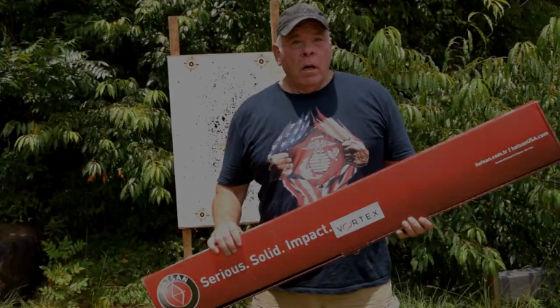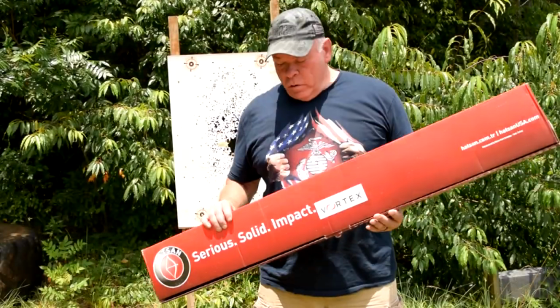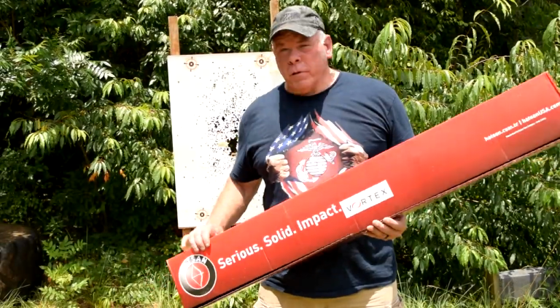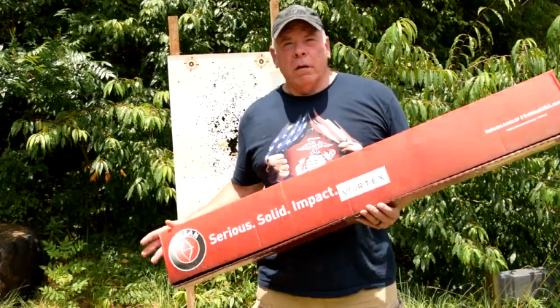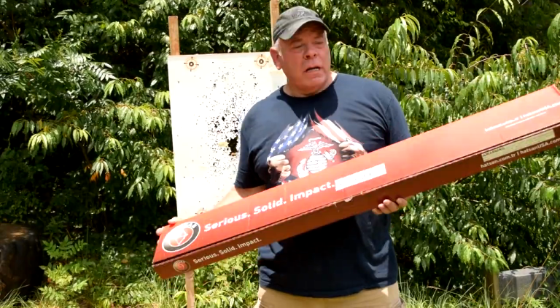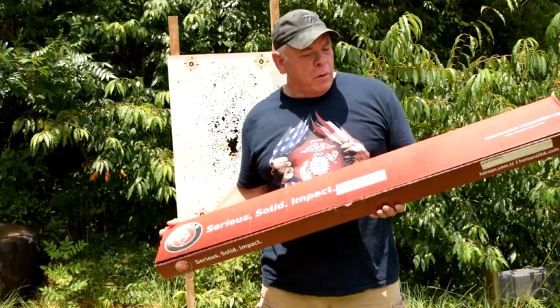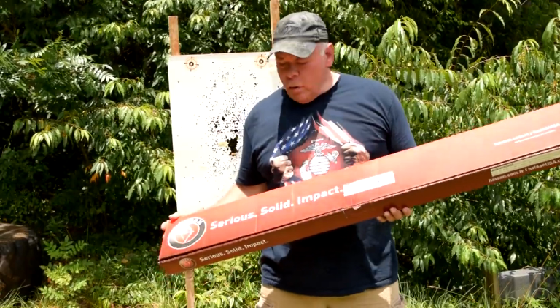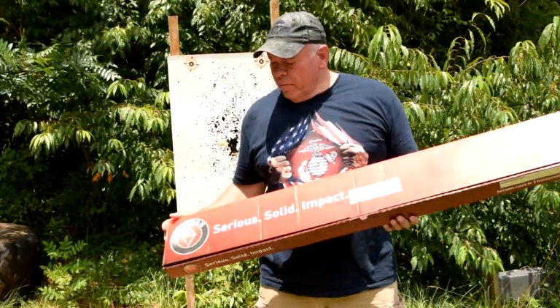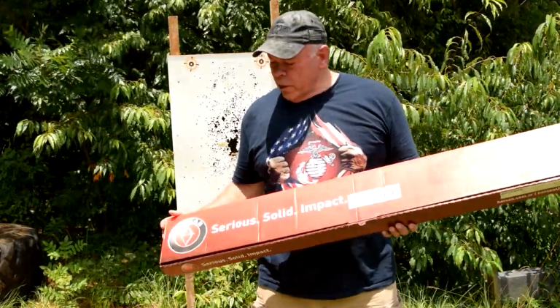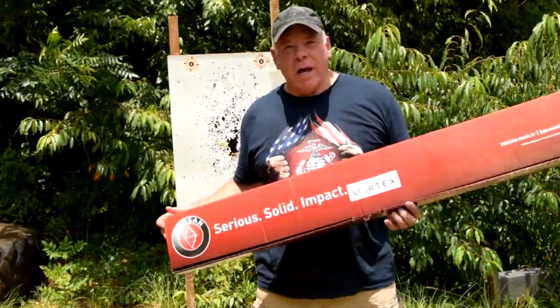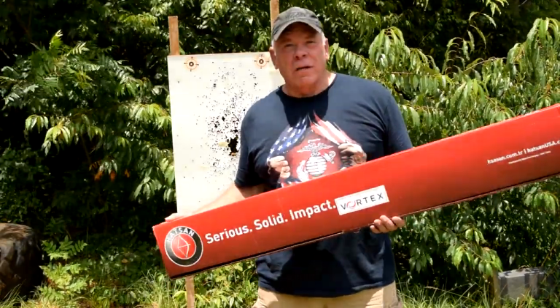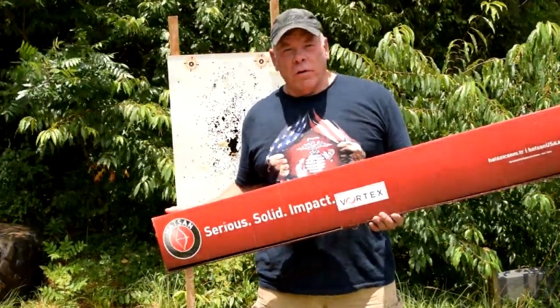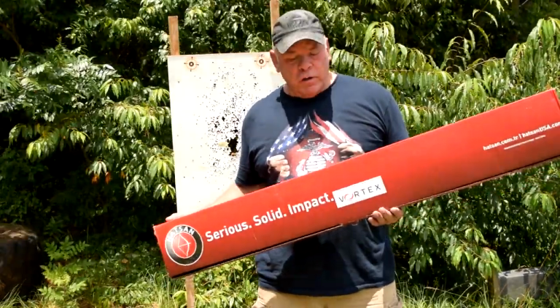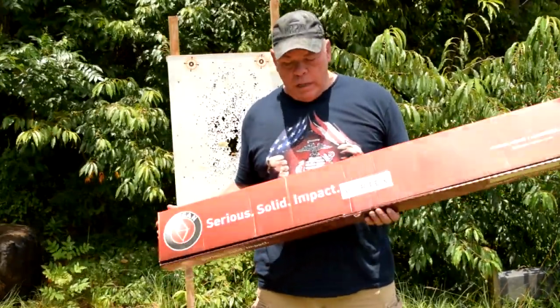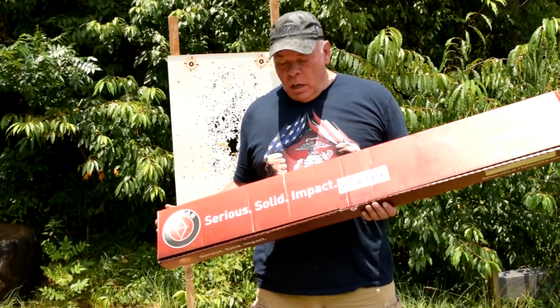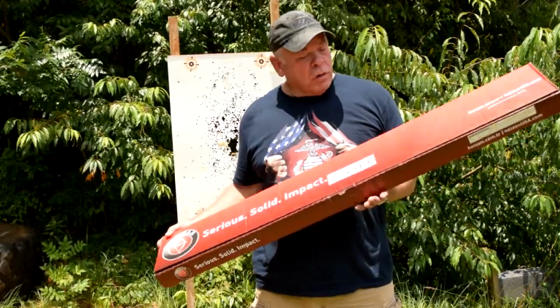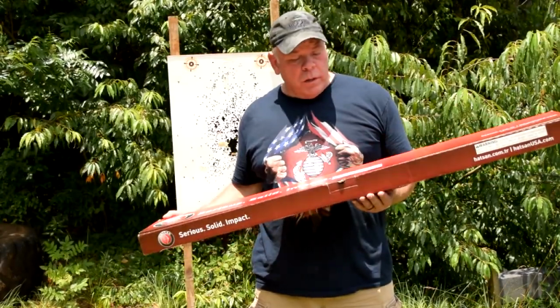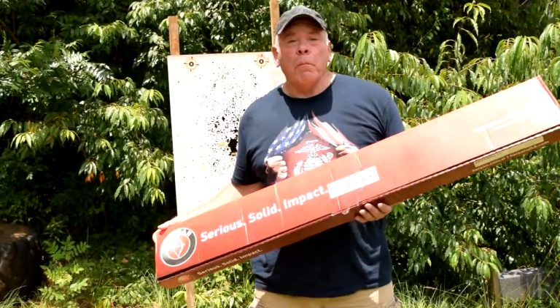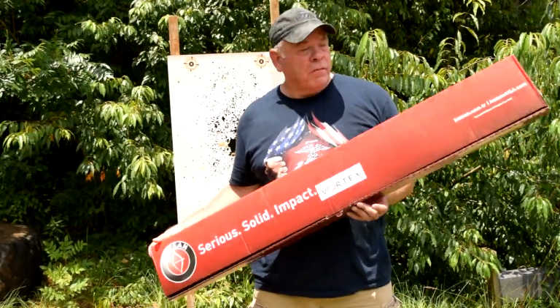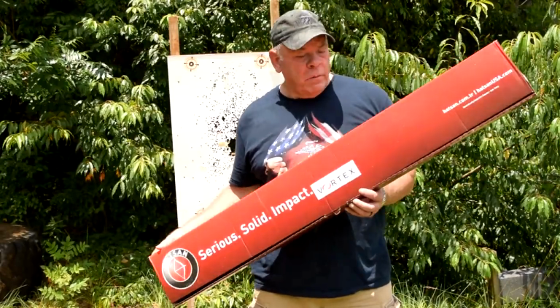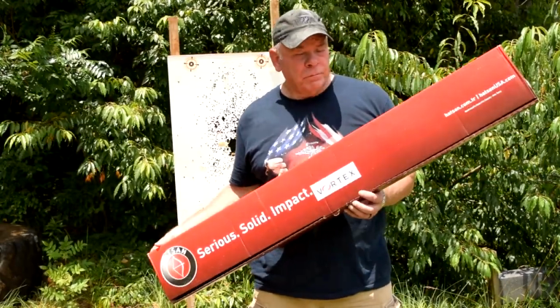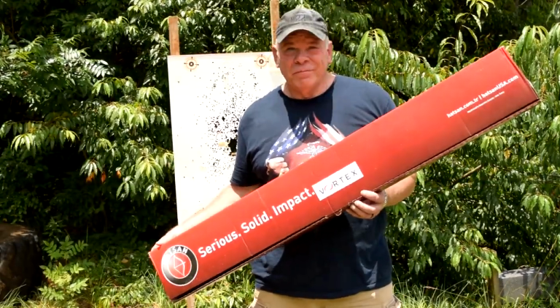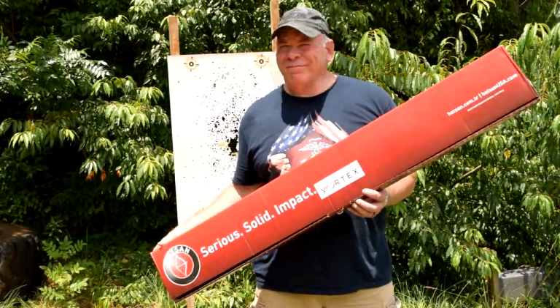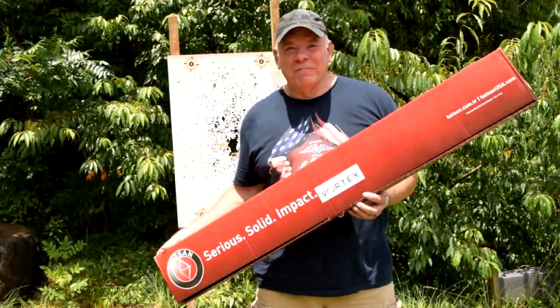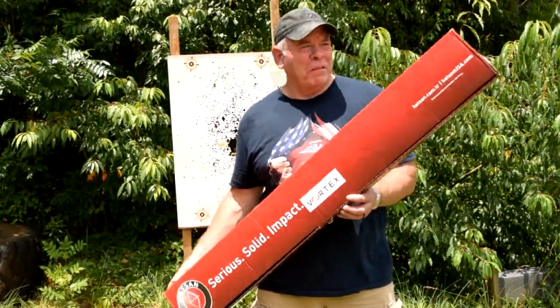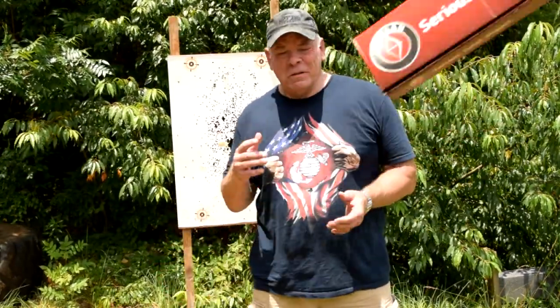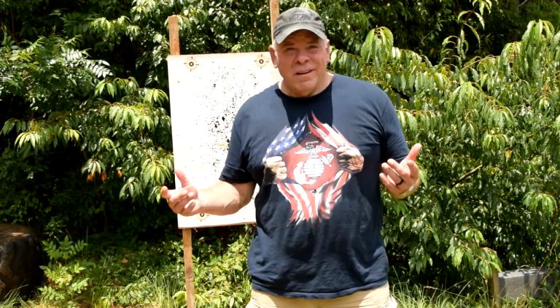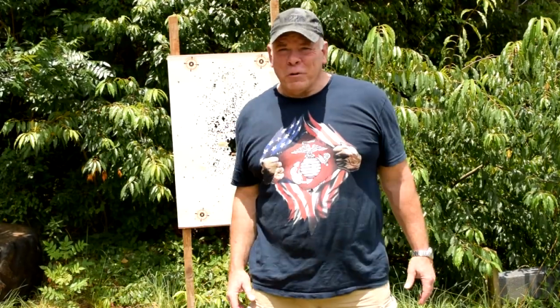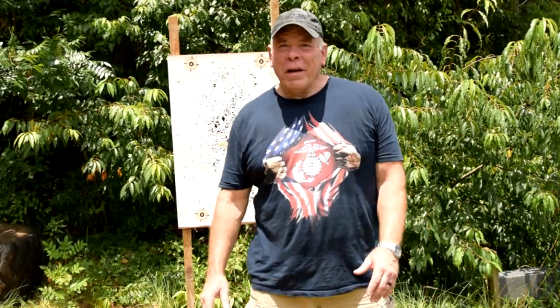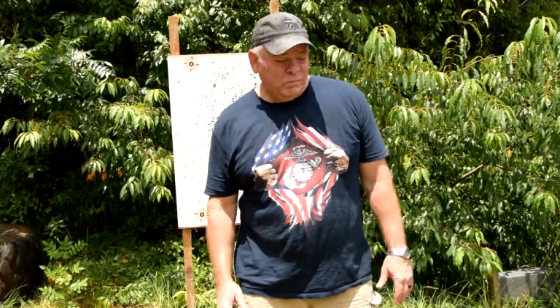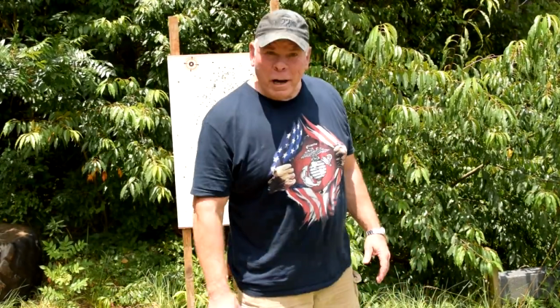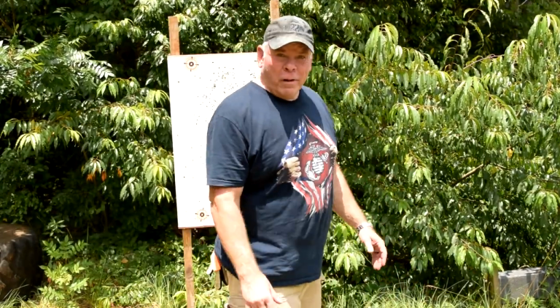Hey folks, I'm back with you again. Today I'm going to review and give you my first impressions of the Hatsan 135 QE. We'll start with an unboxing video — no, I don't think so. Those are dumb as hell. Anybody agree with that?